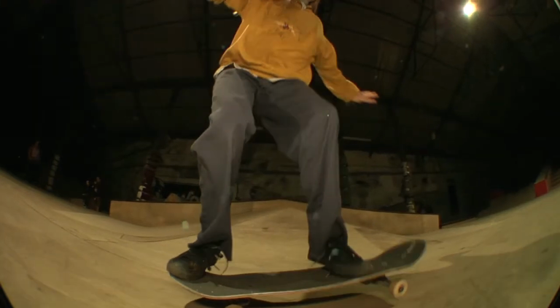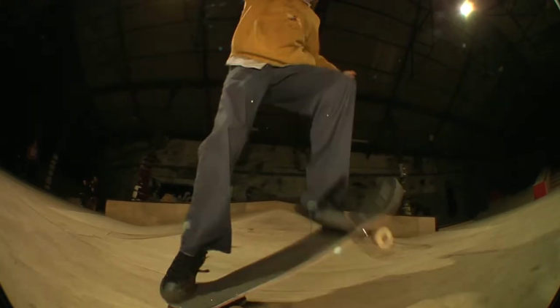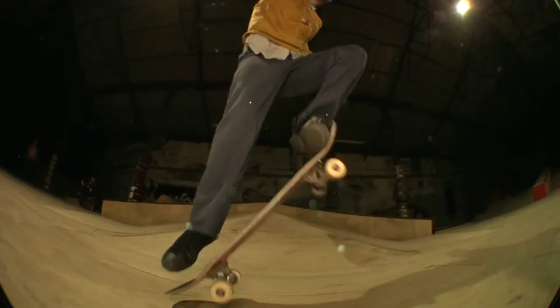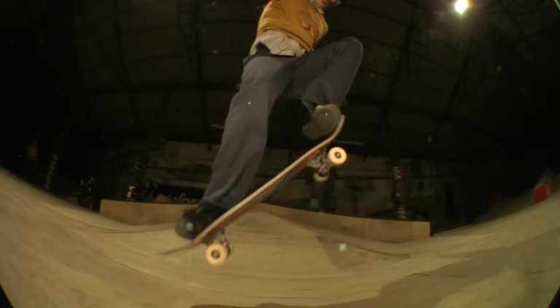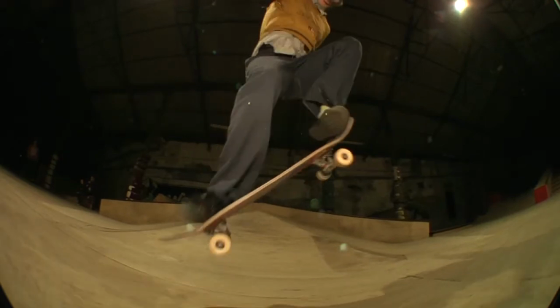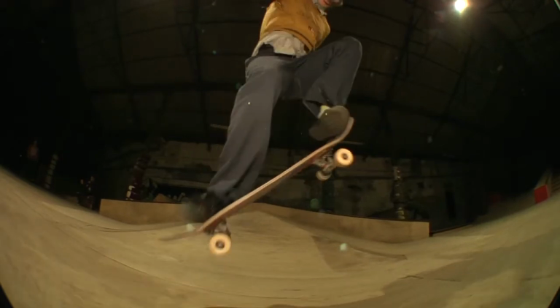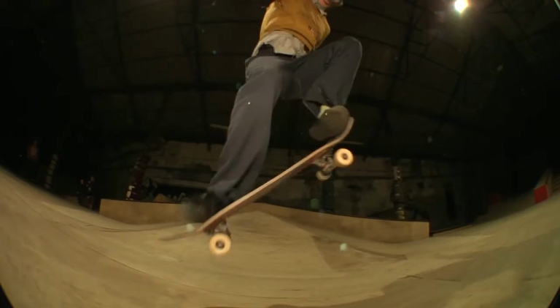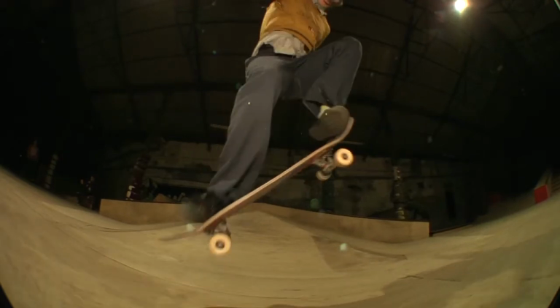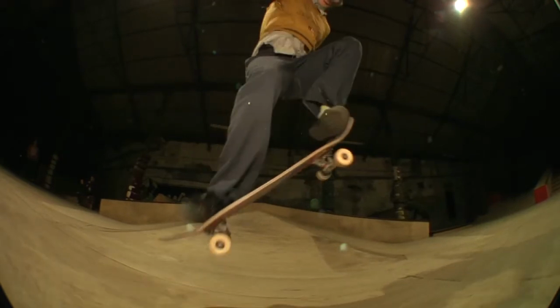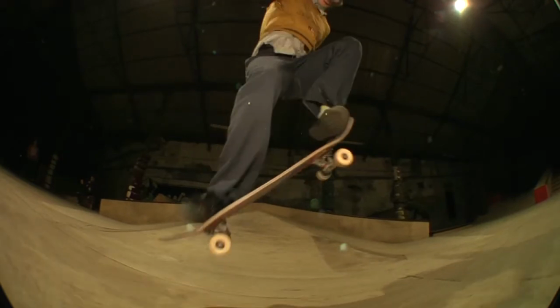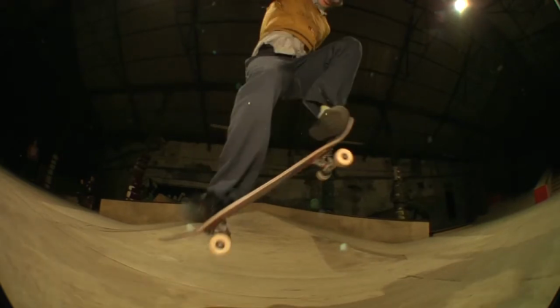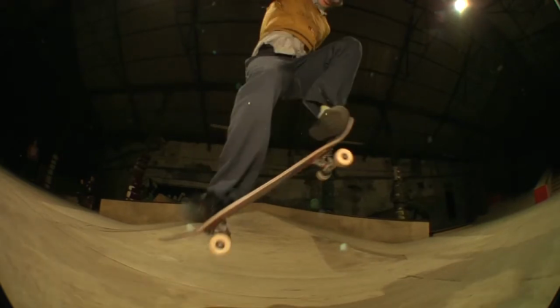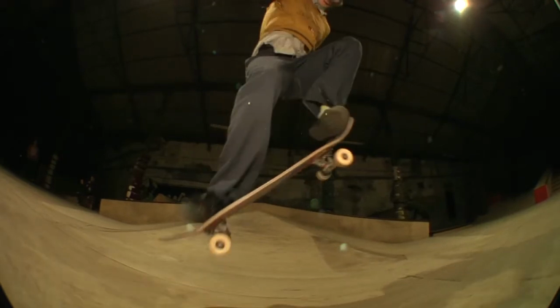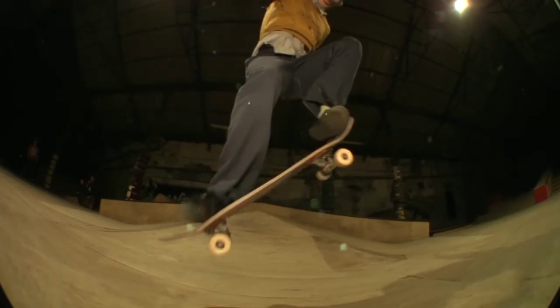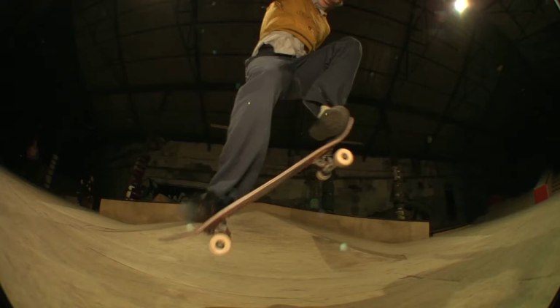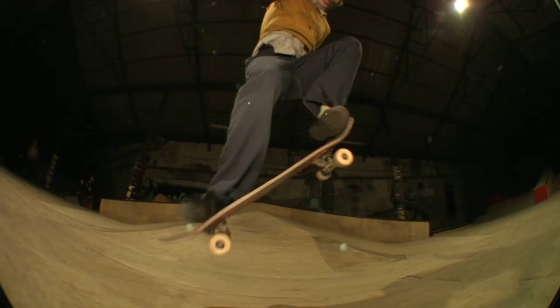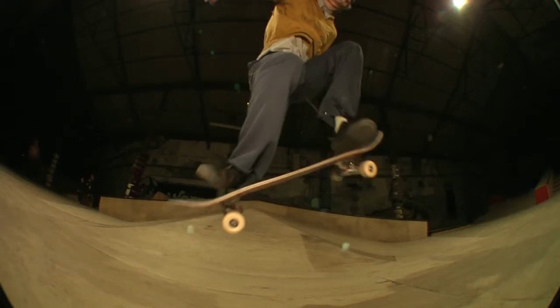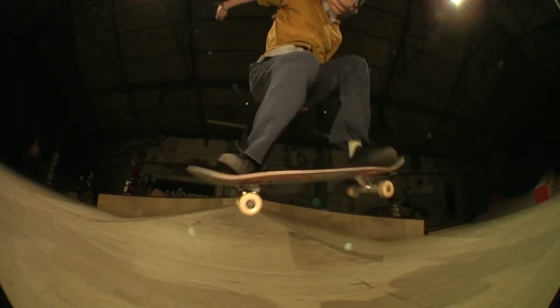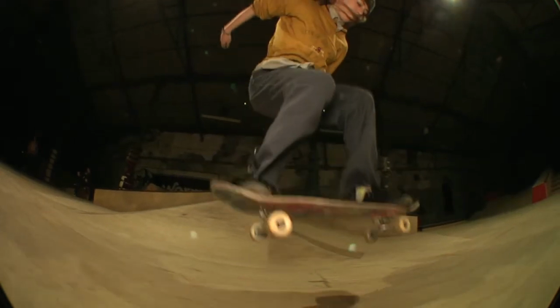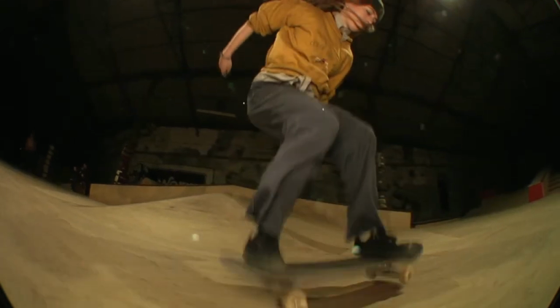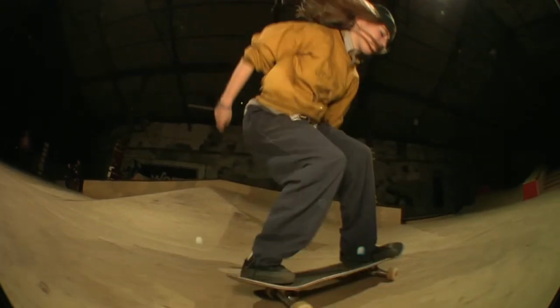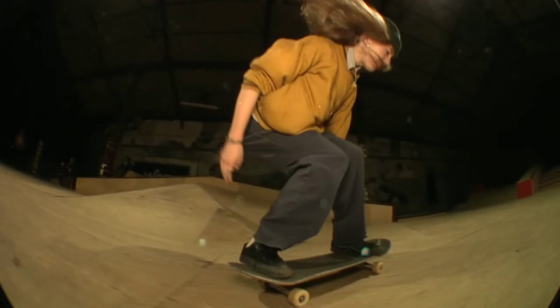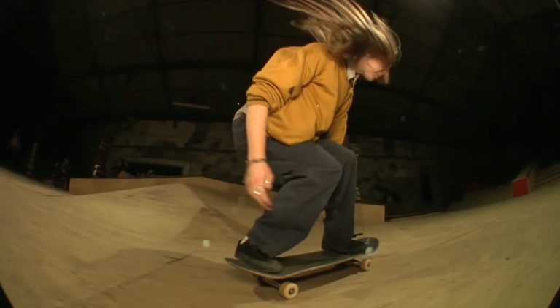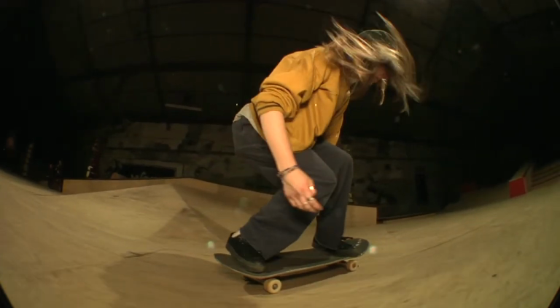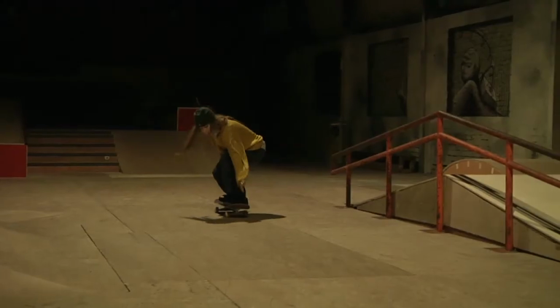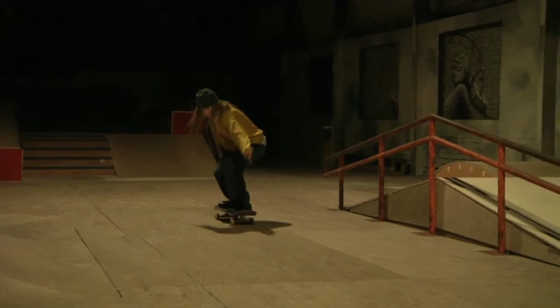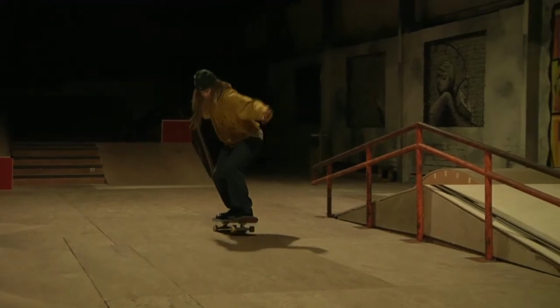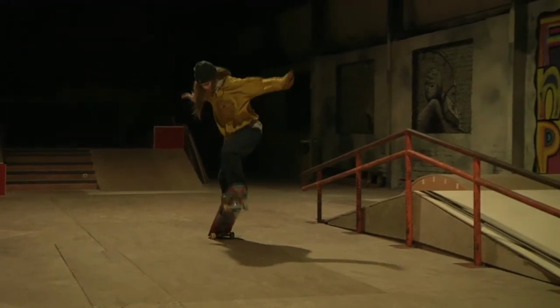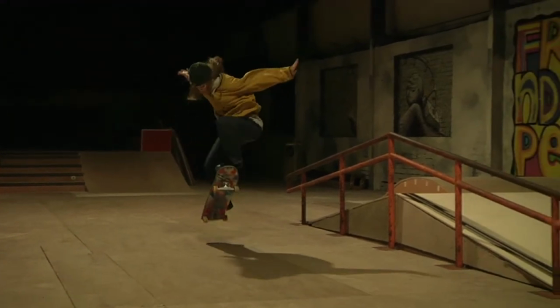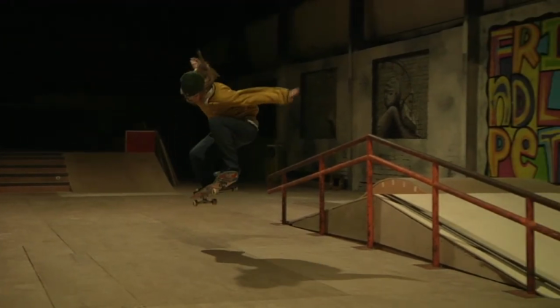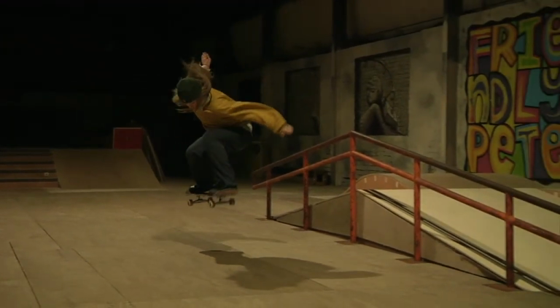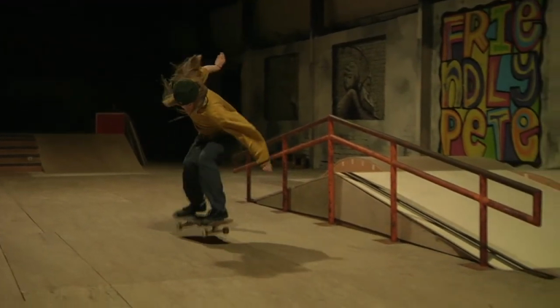Push down as hard as possible on the tail. This will make the tail pop off the ground, in turn making the front of the board rise up. At the same time, drag your front foot up and jump. This will get your board into the air.